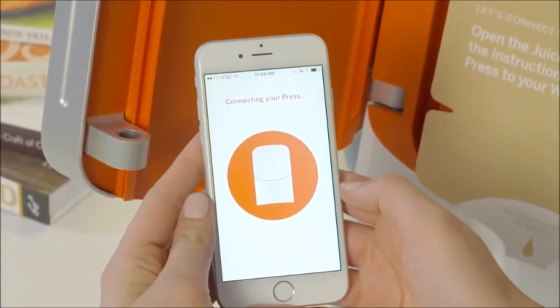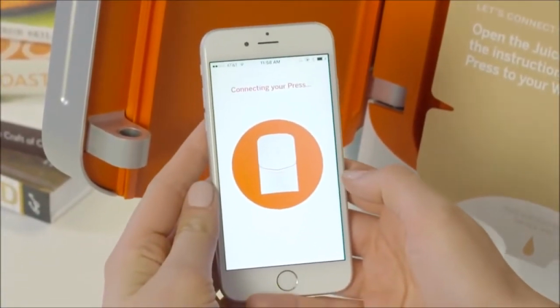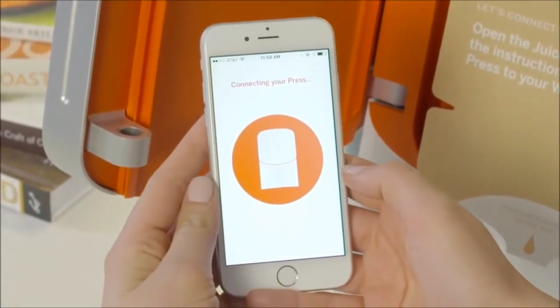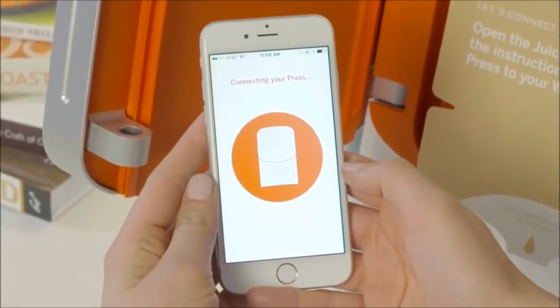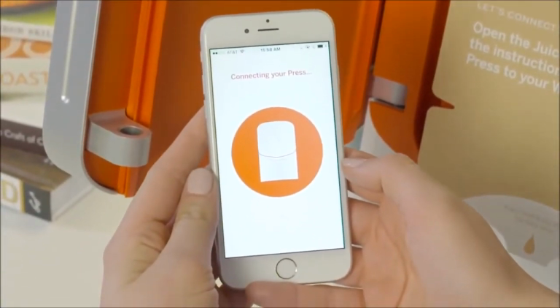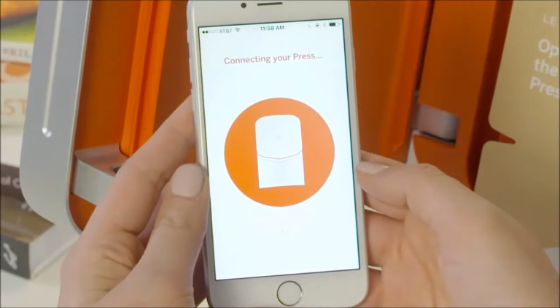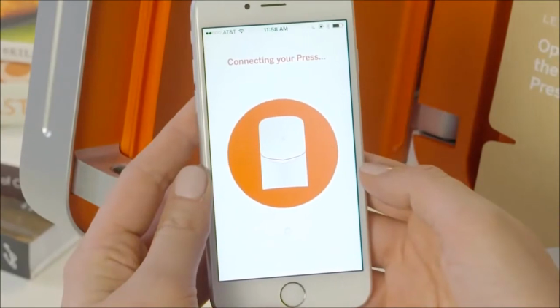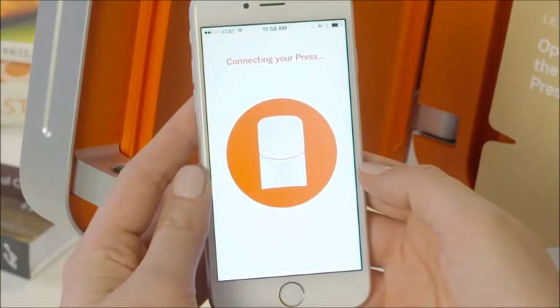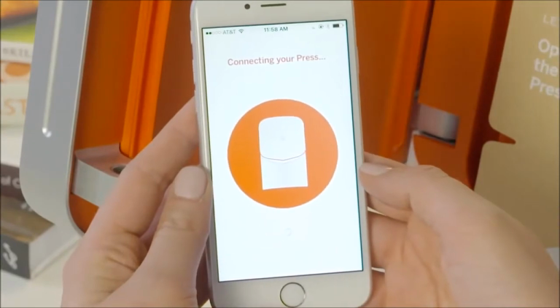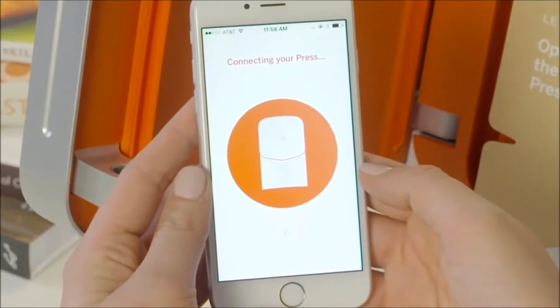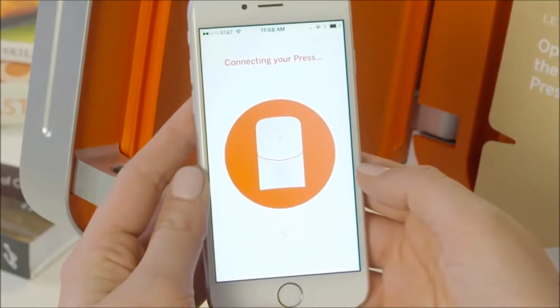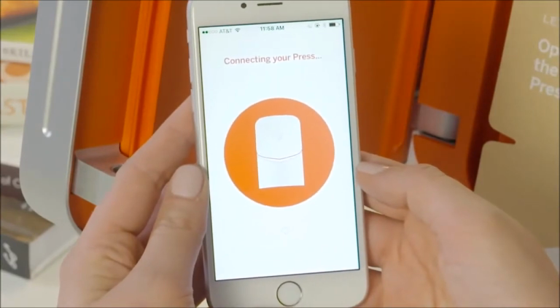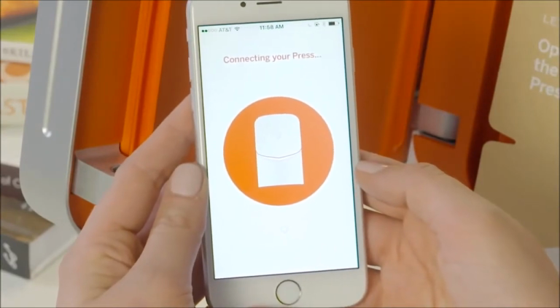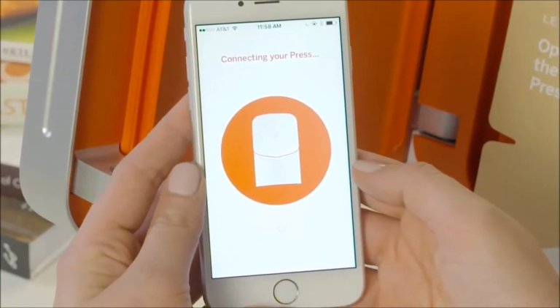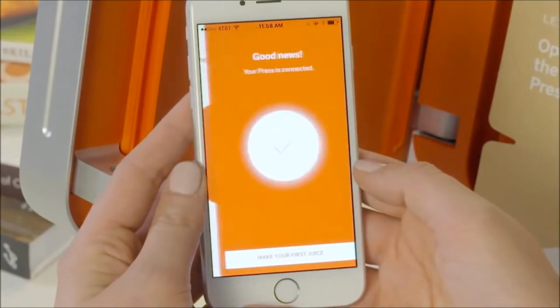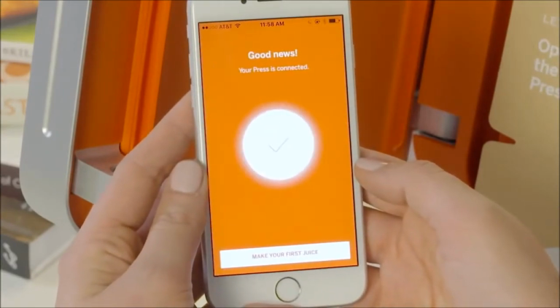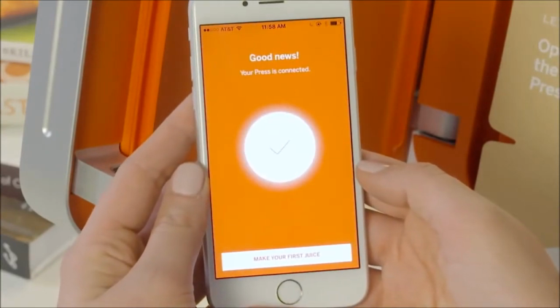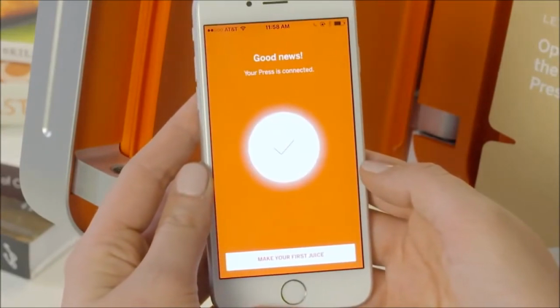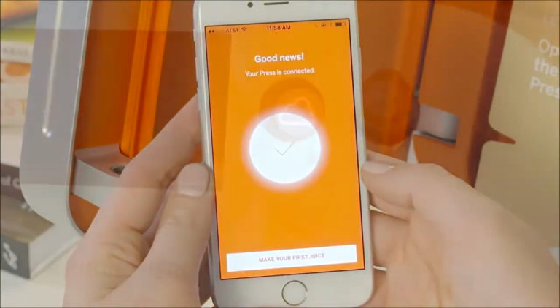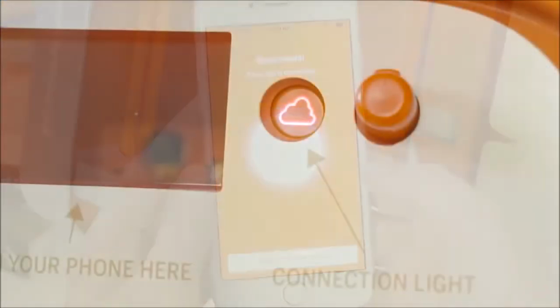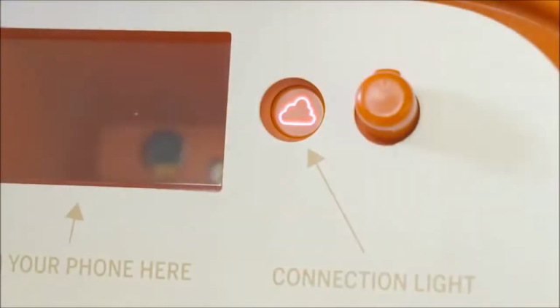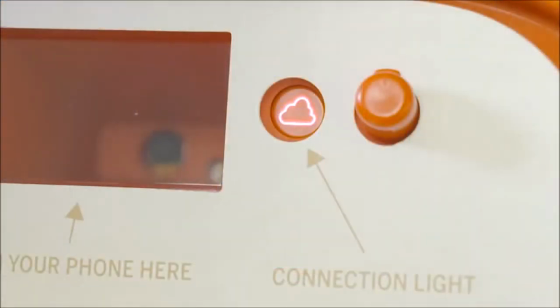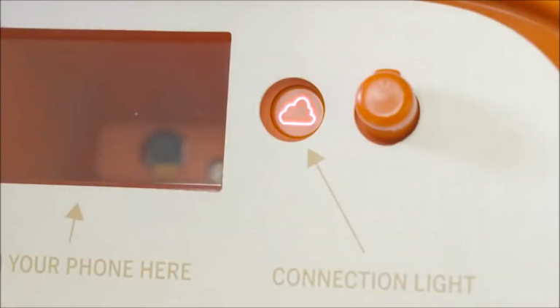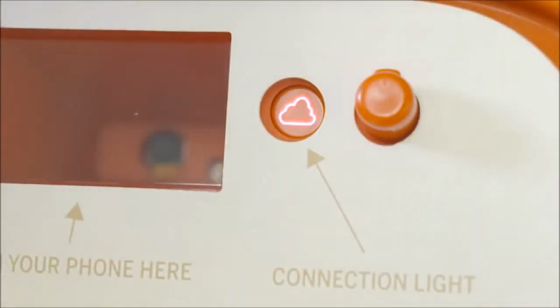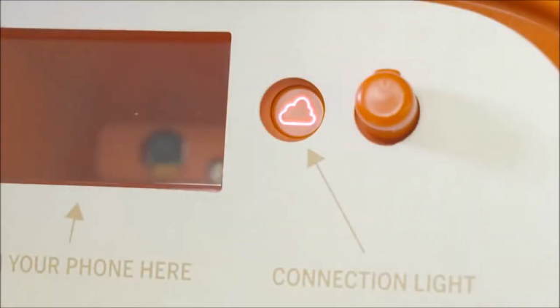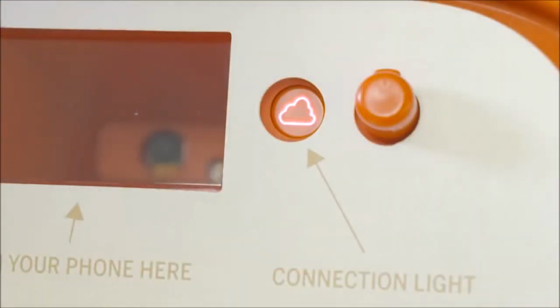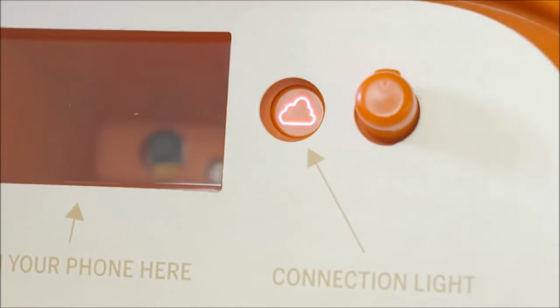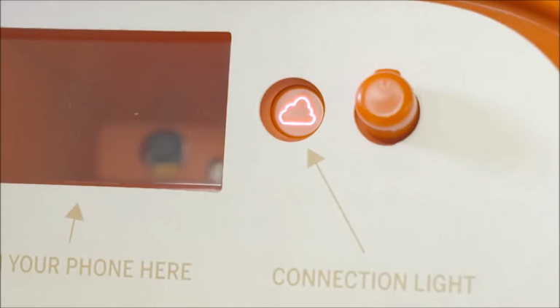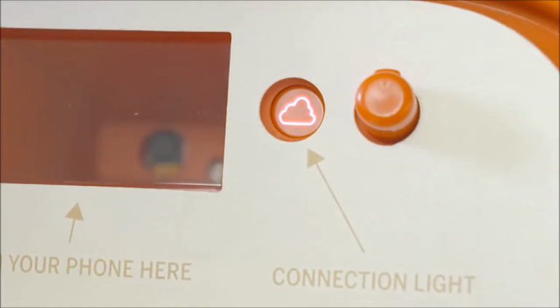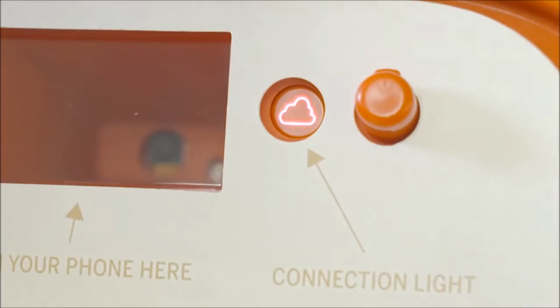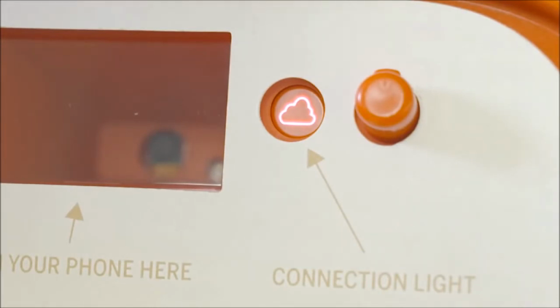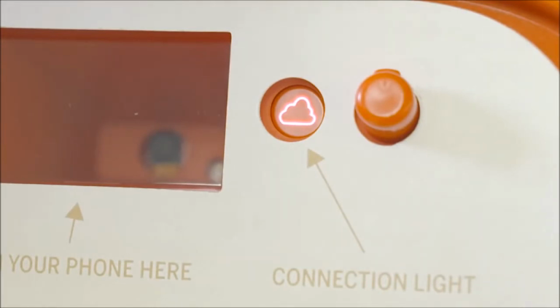Your press will now try to connect. This could take up to a minute. When it connects, your app will update and the cloud light on the inside of your press will turn white.